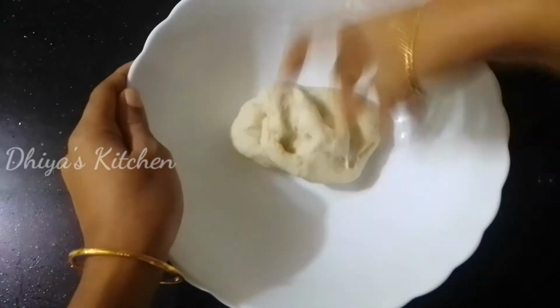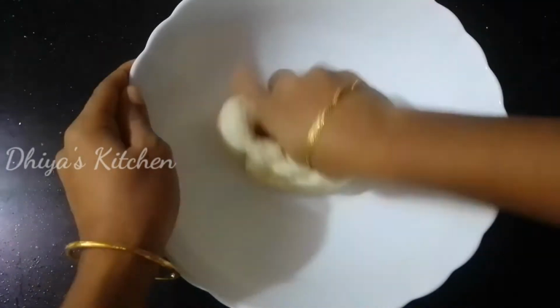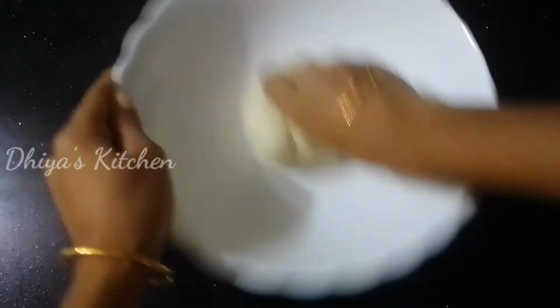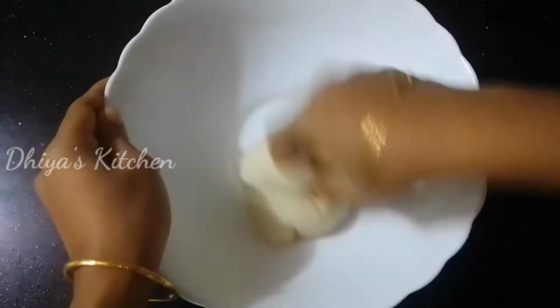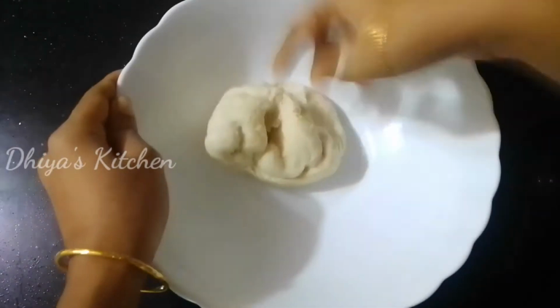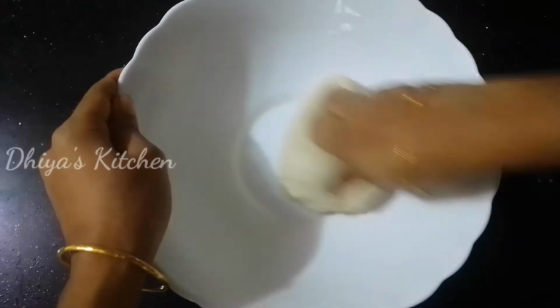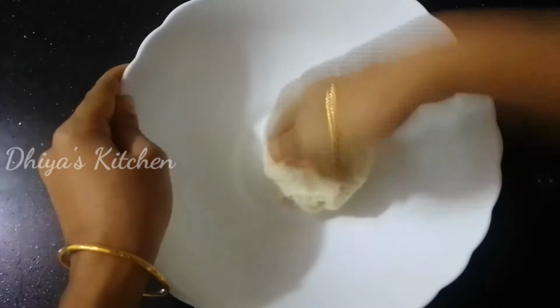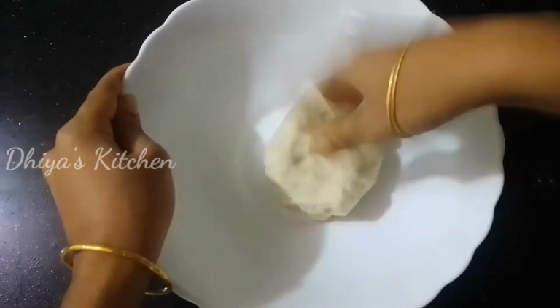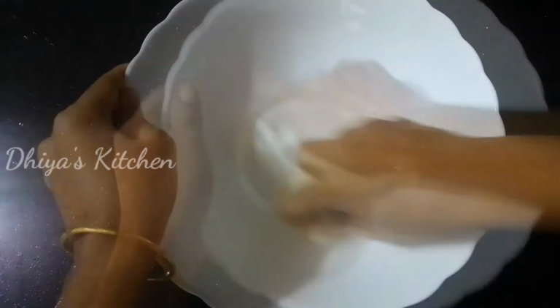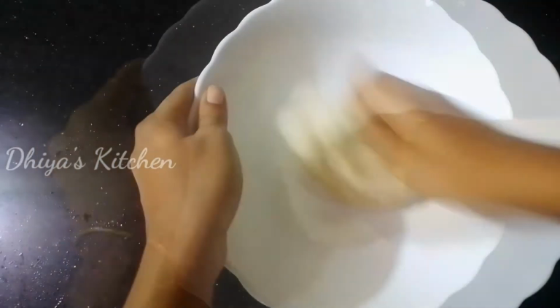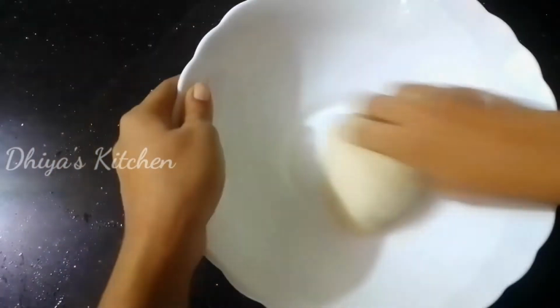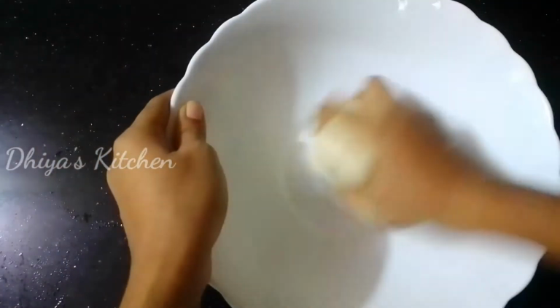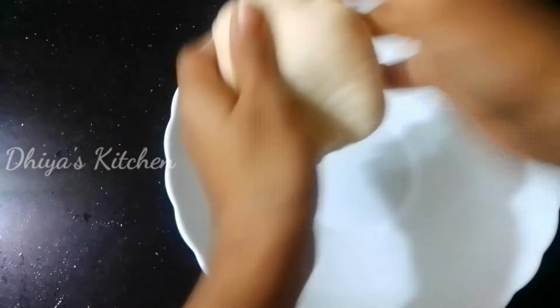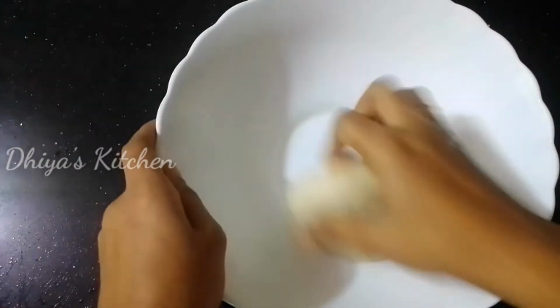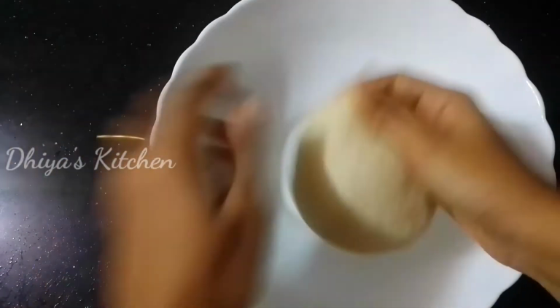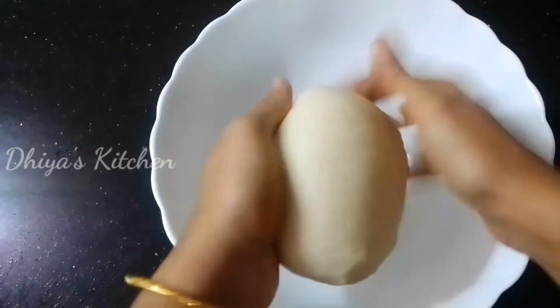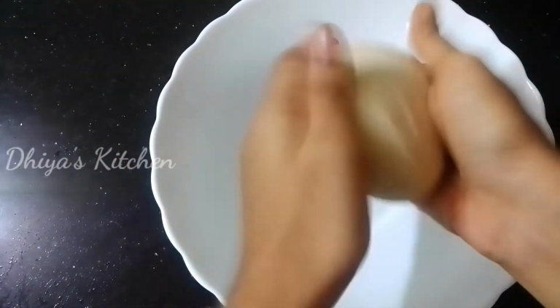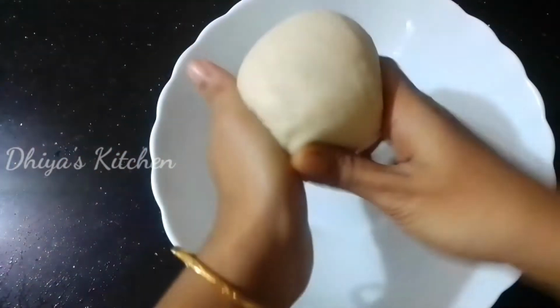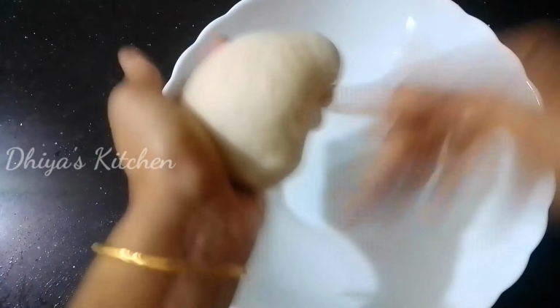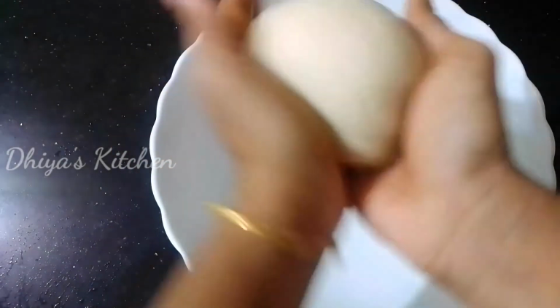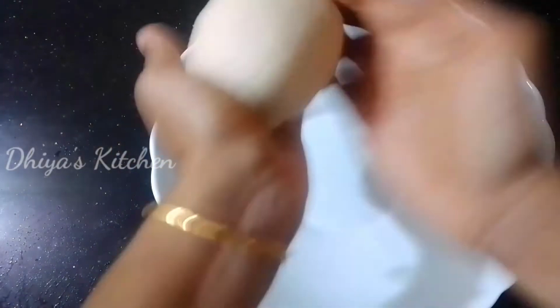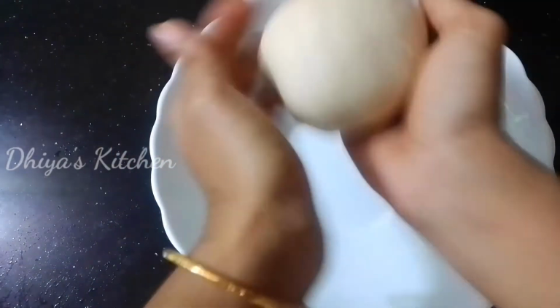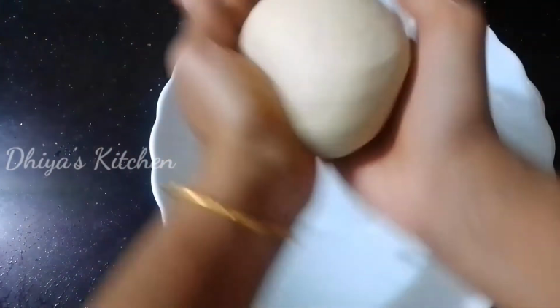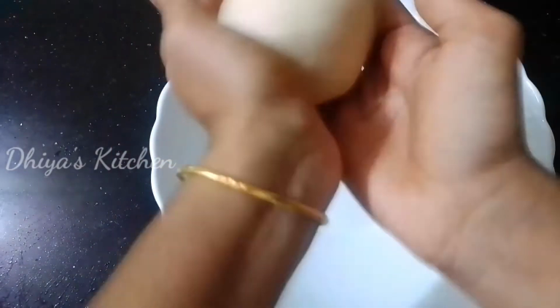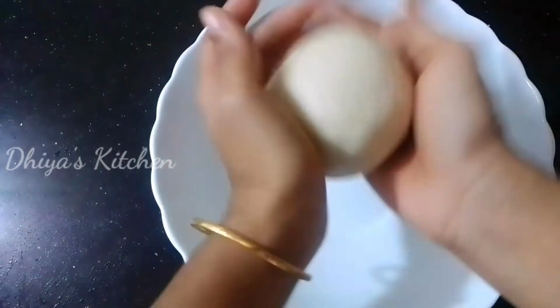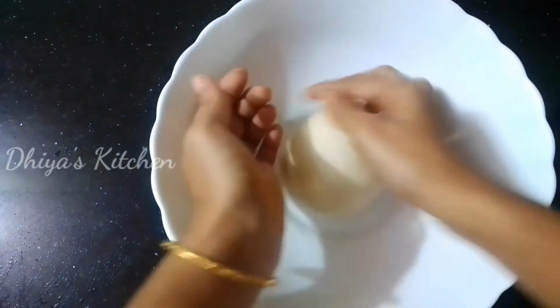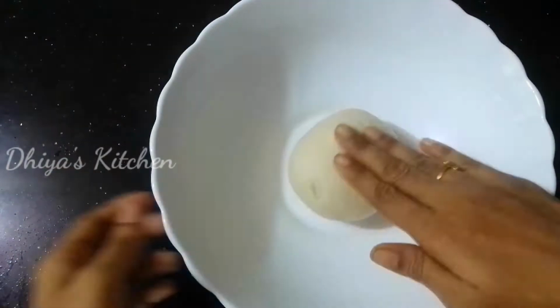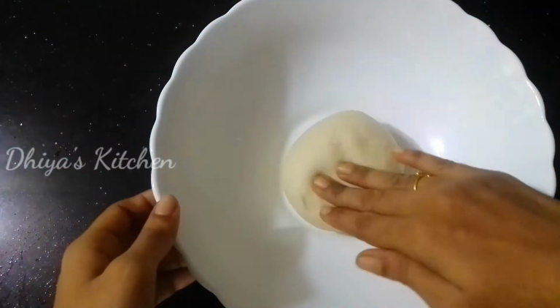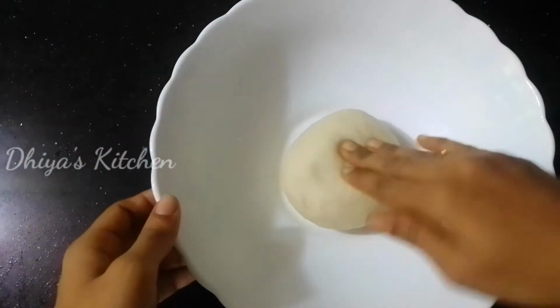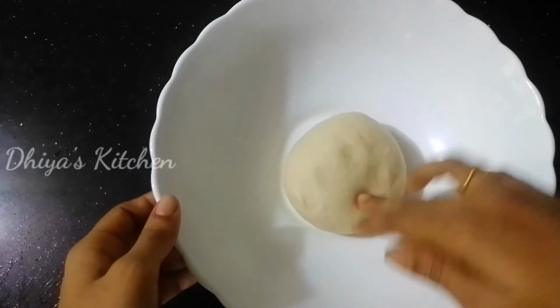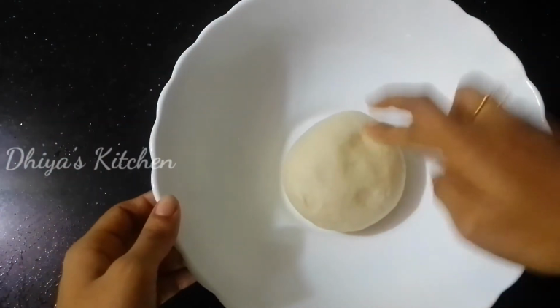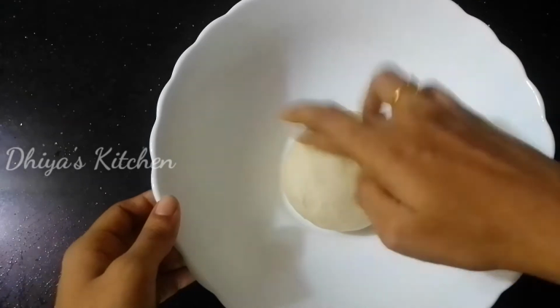We need to add 8 tablespoons of flour. Now I am going to add a little oil and let it rest.